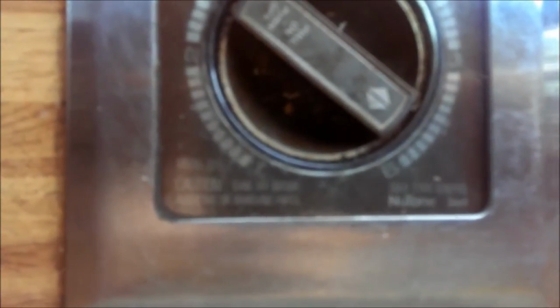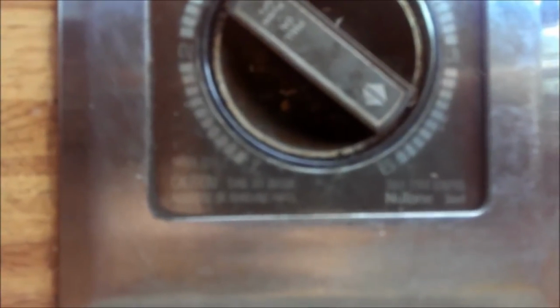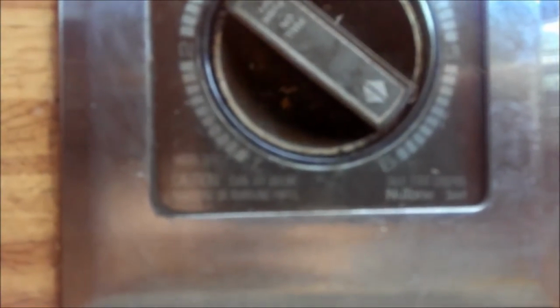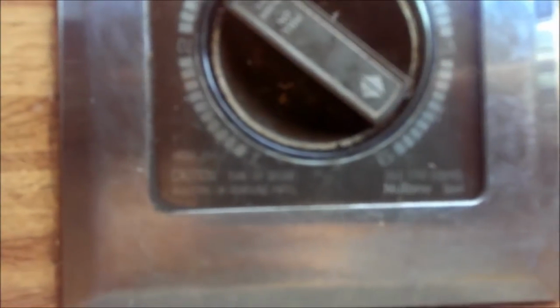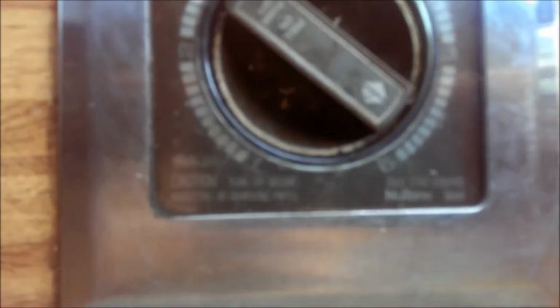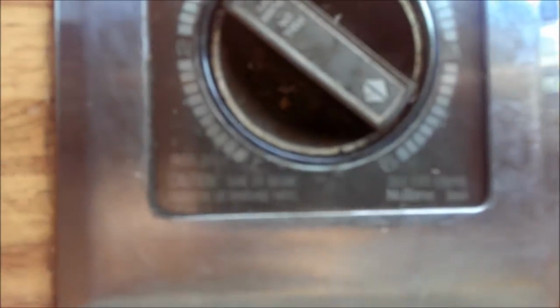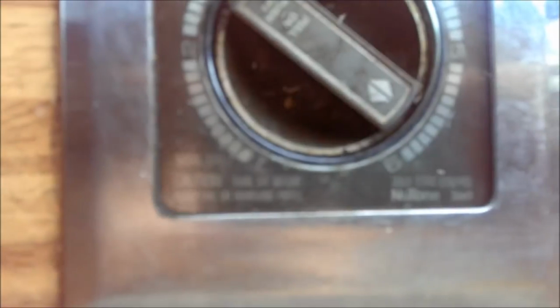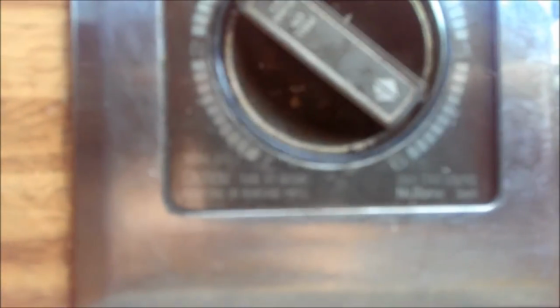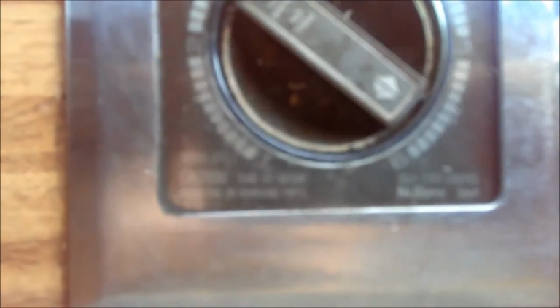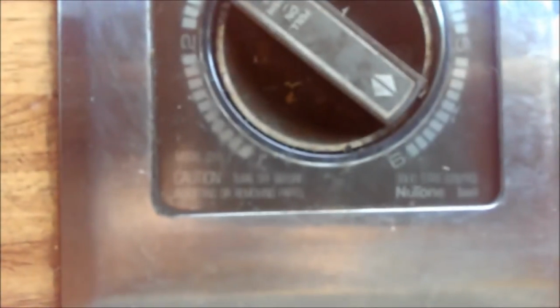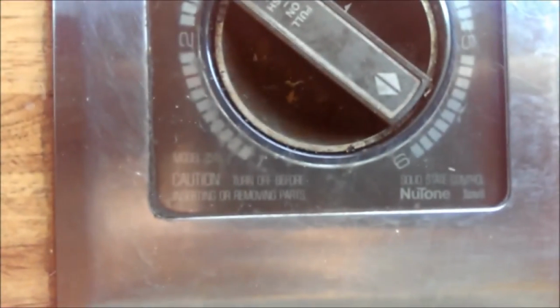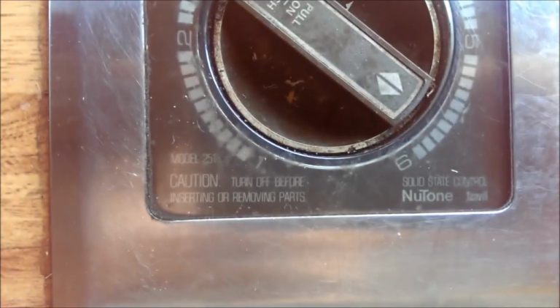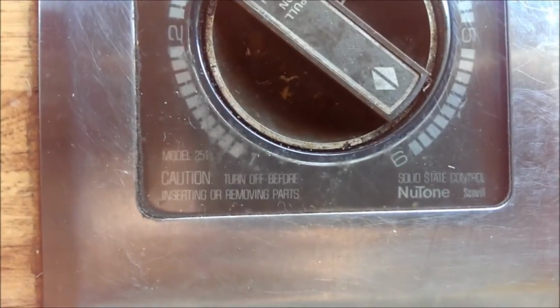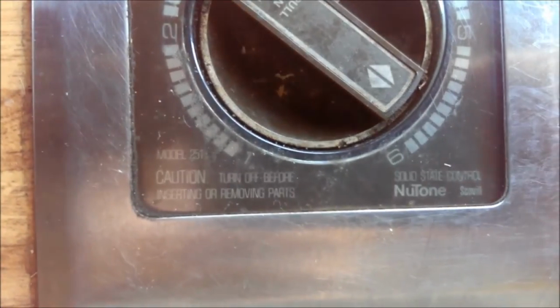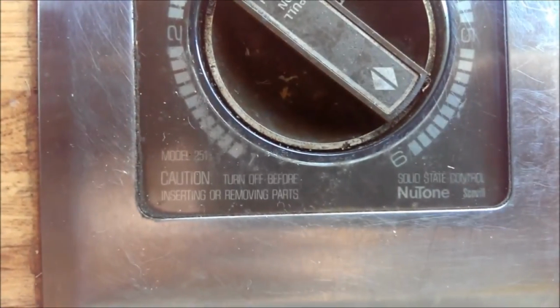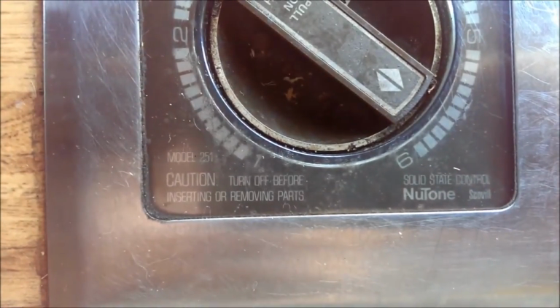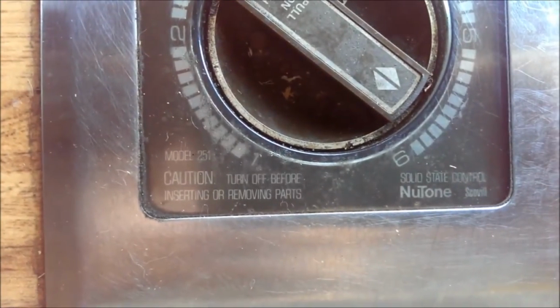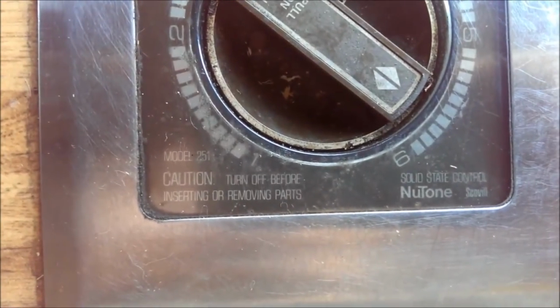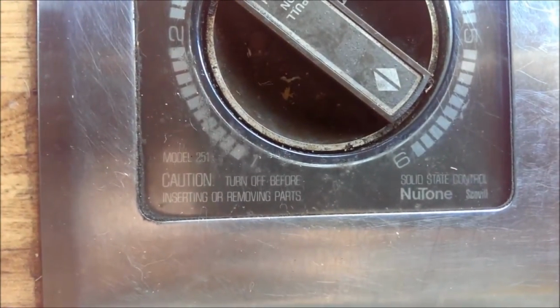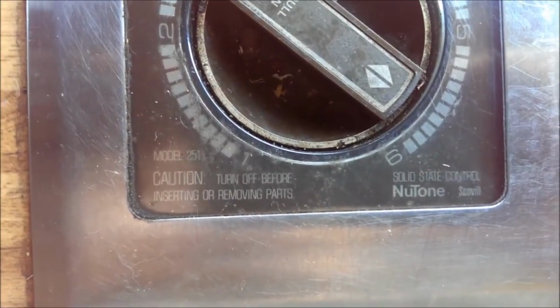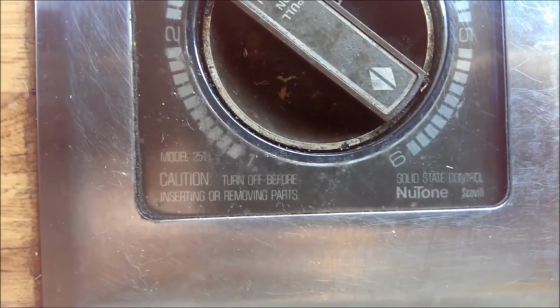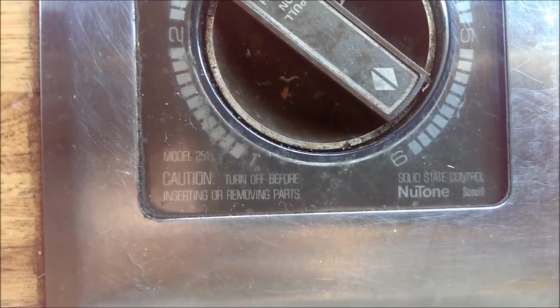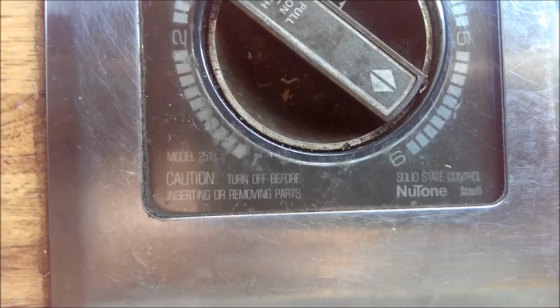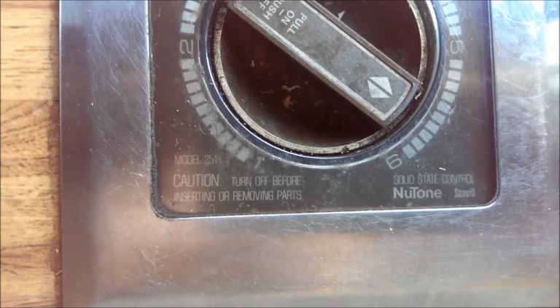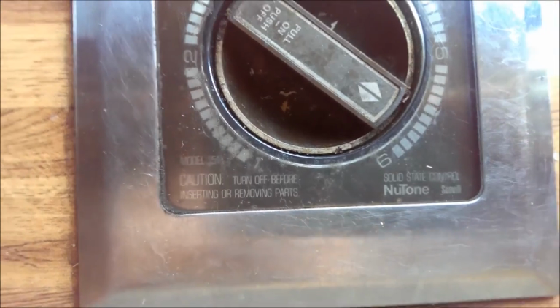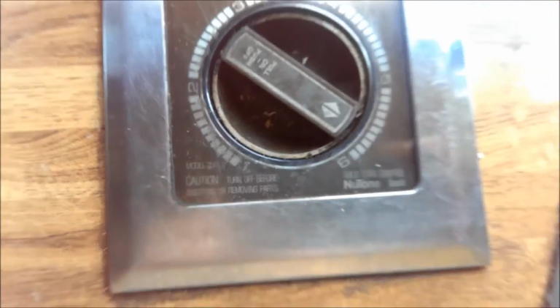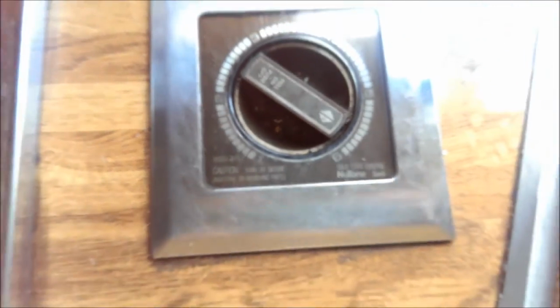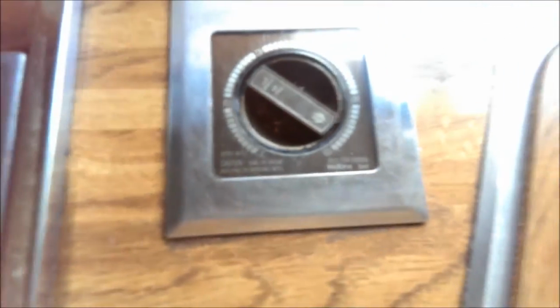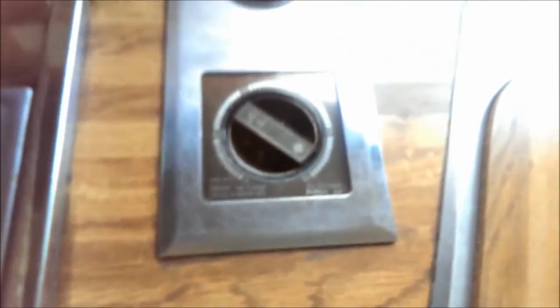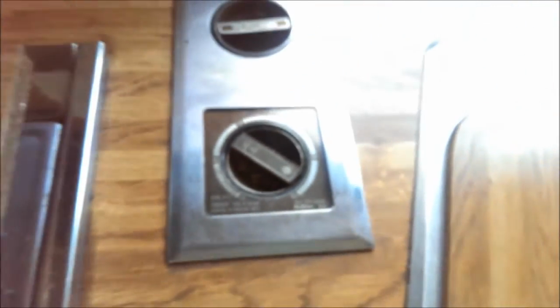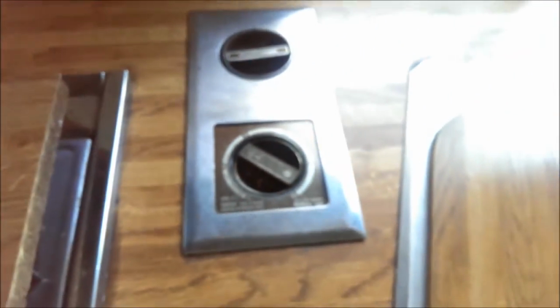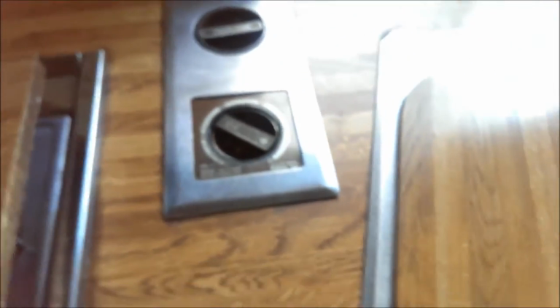Let me see if I can get this to focus. Yeah, it does show the model number, so I might be able to get a replacement for it. That would be kind of cool.